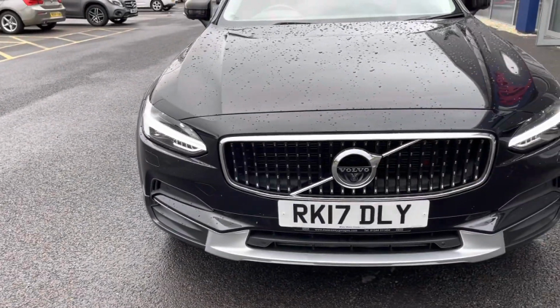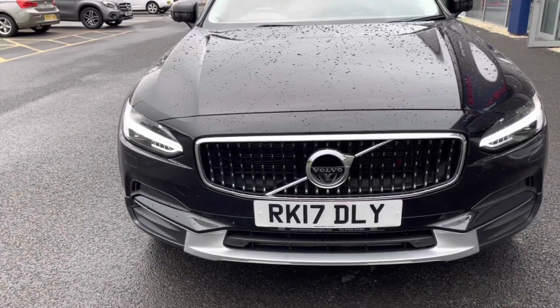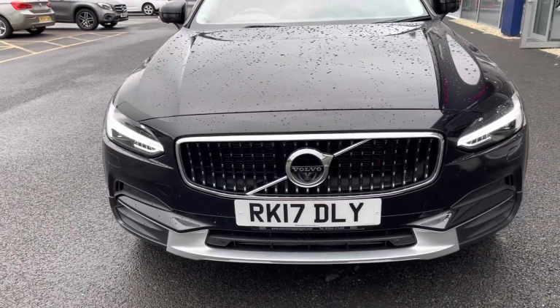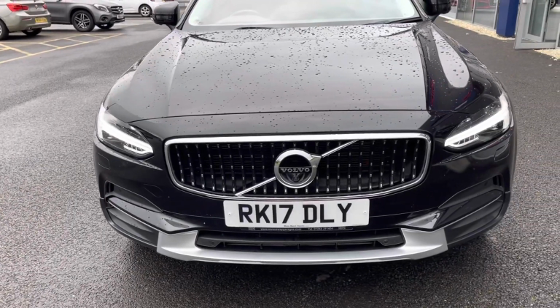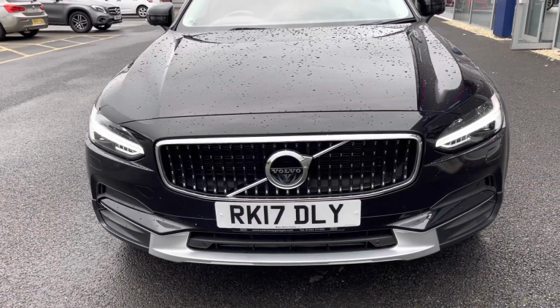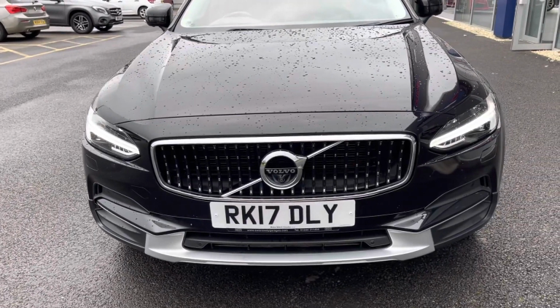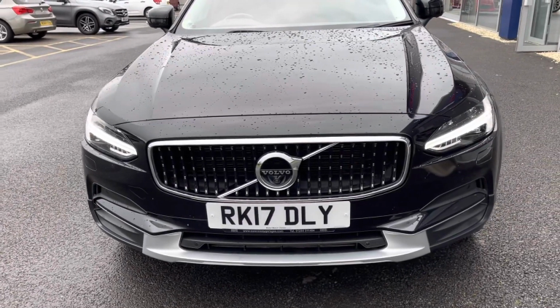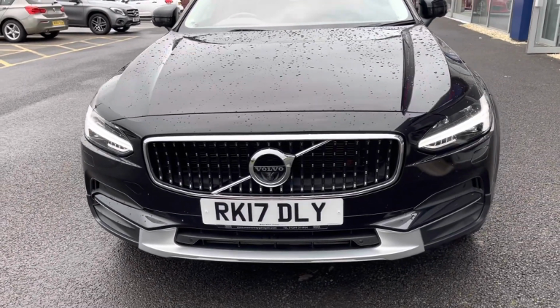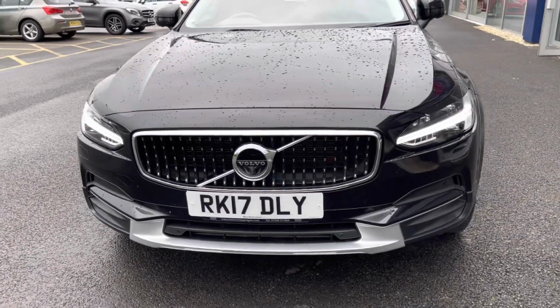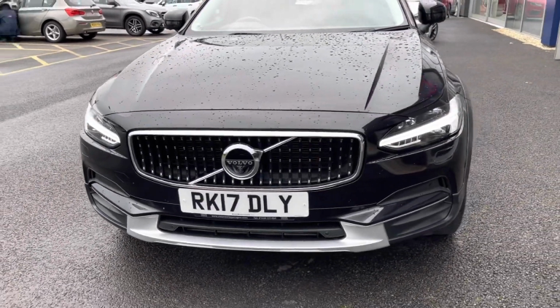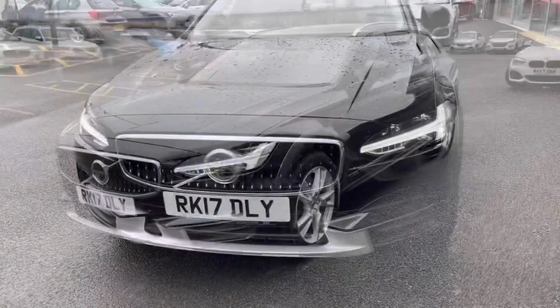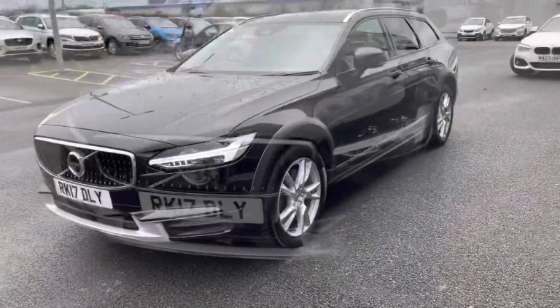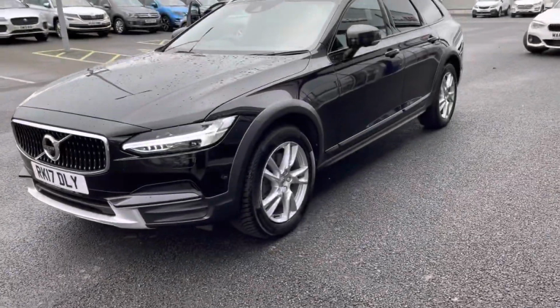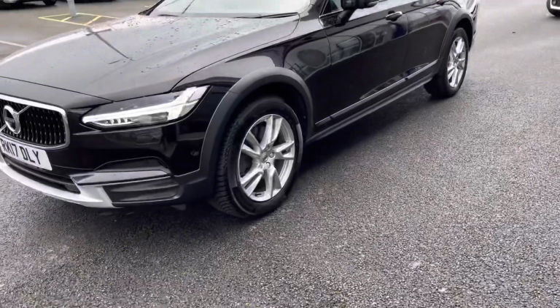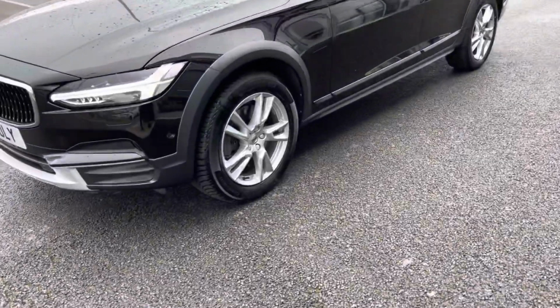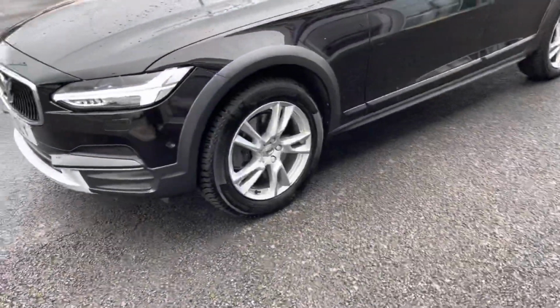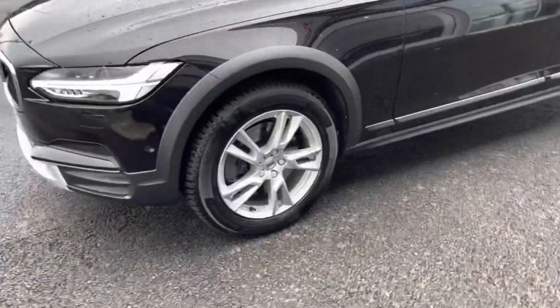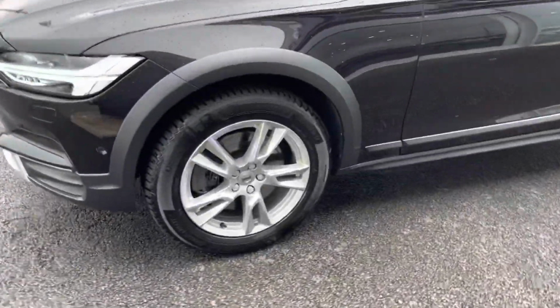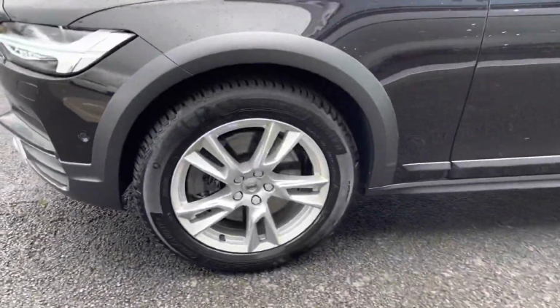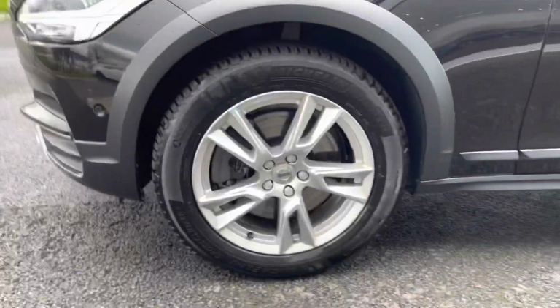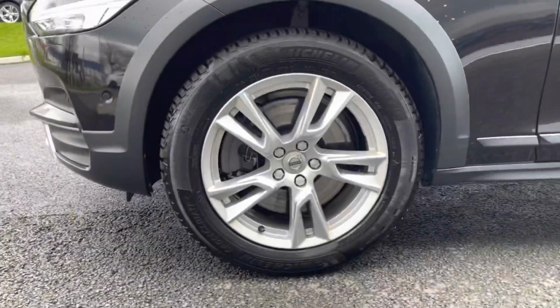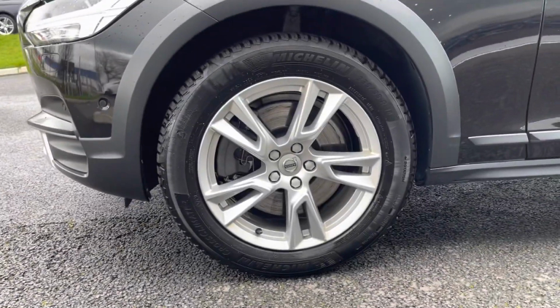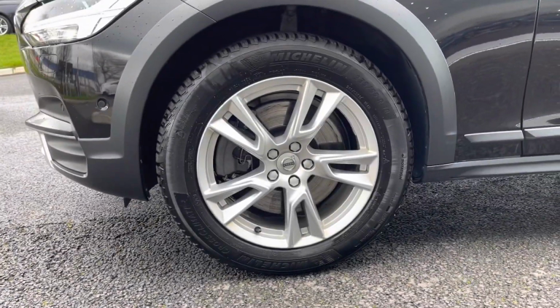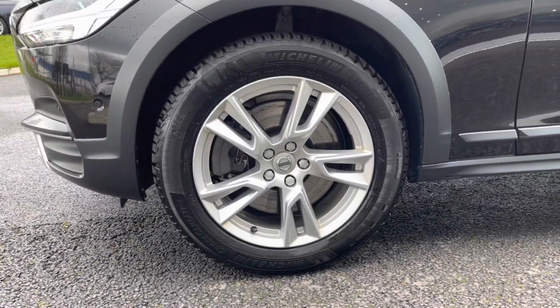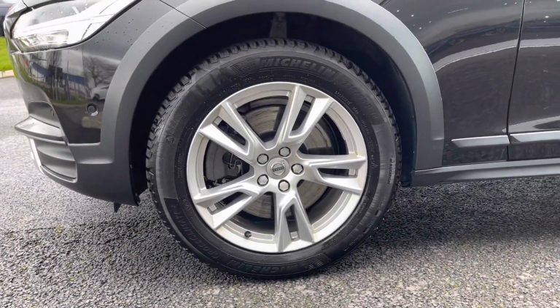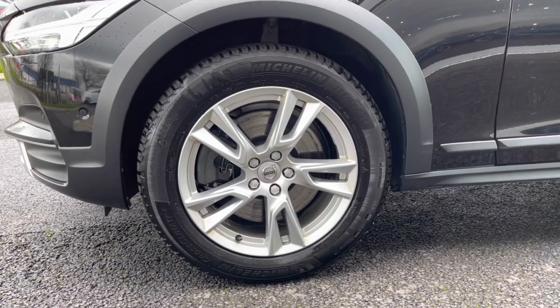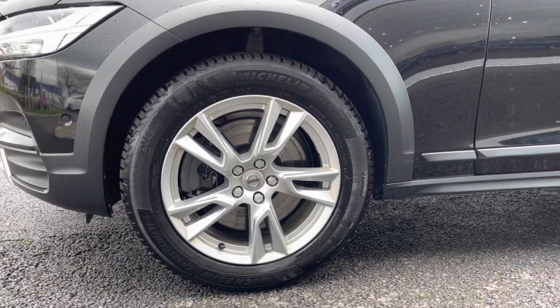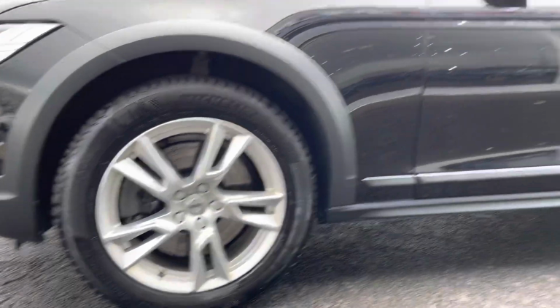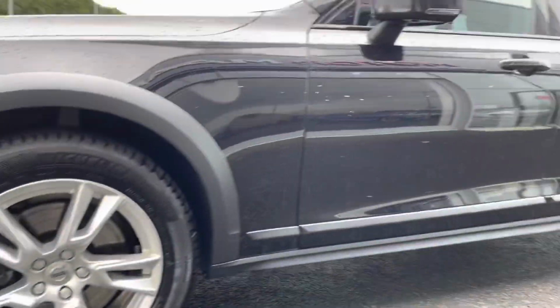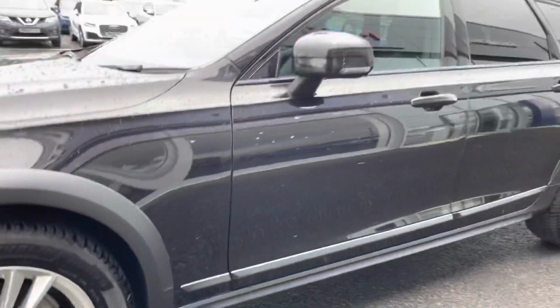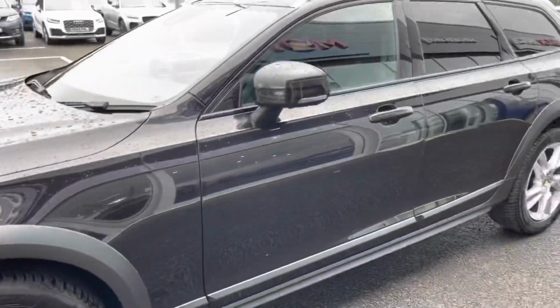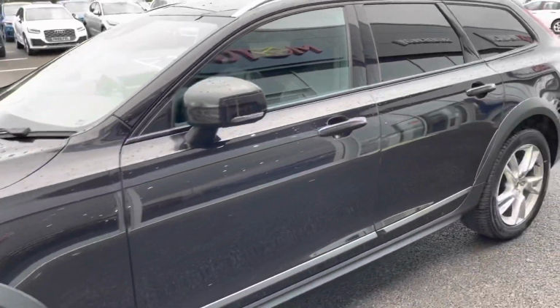This car actually has £5,250 worth of optional extras. One being the Onyx Black Metallic Paint which was £700 from new. You've also got the fantastic alloy wheels with the Michelin tyres, which are in great condition.